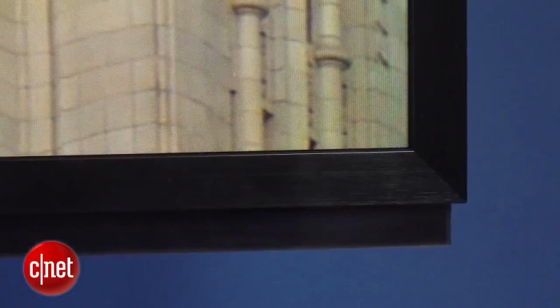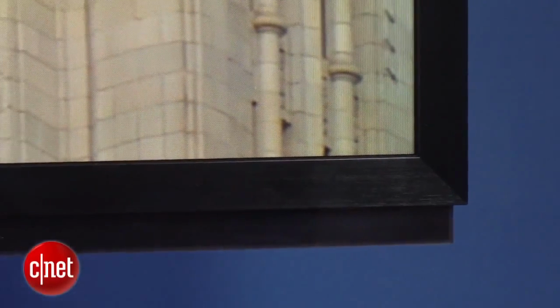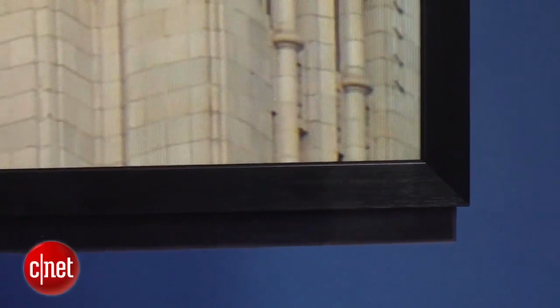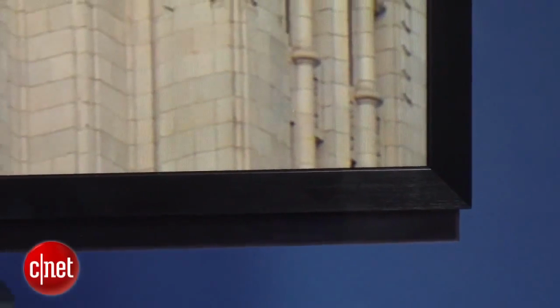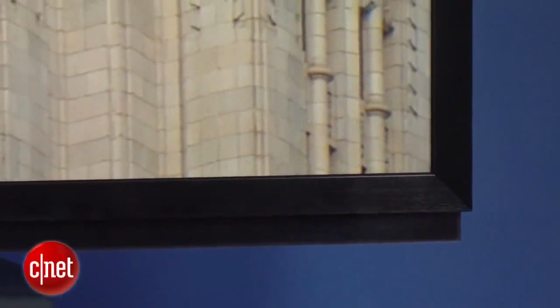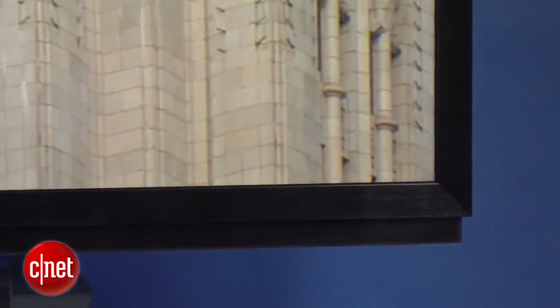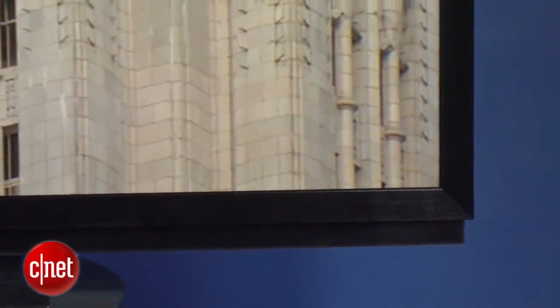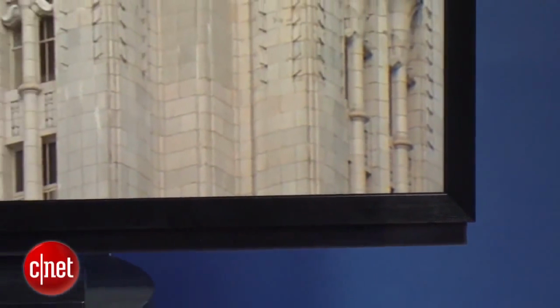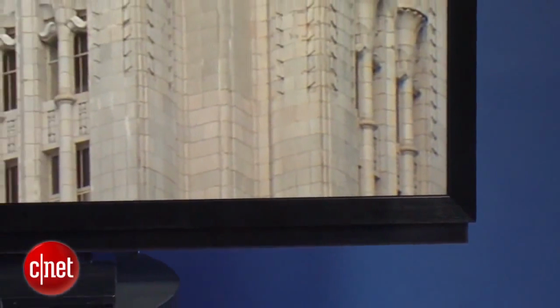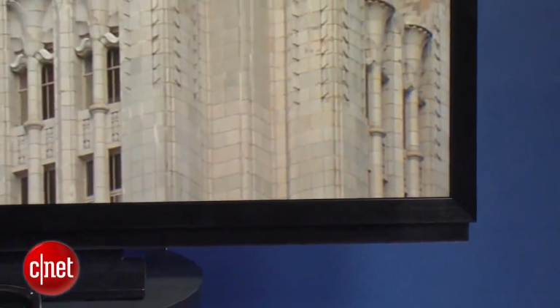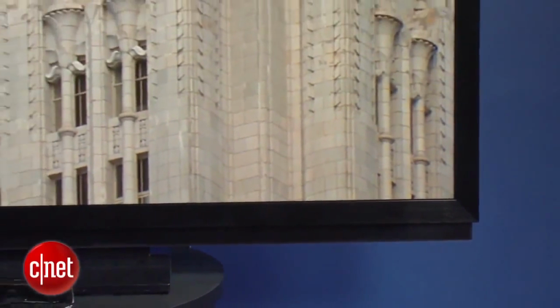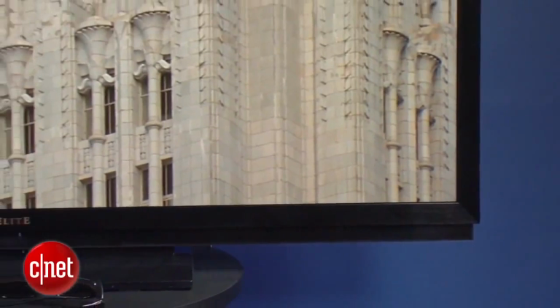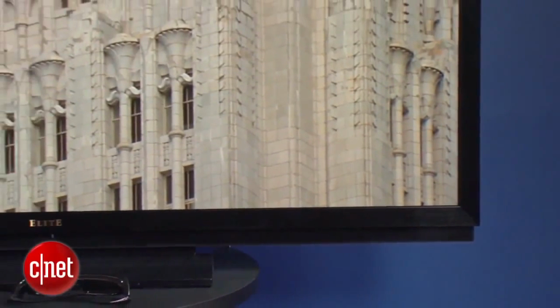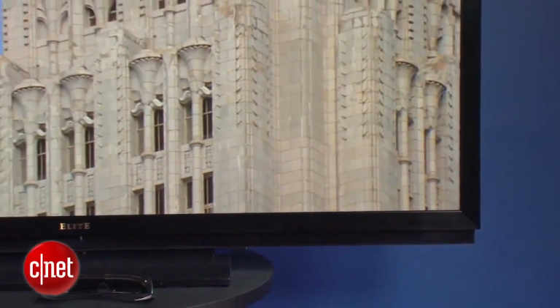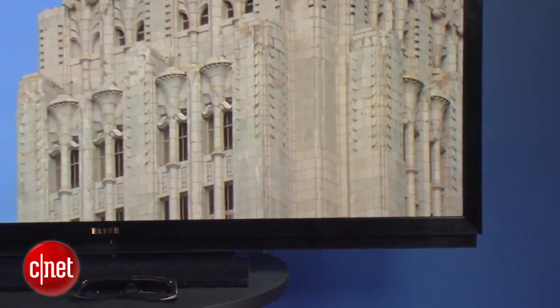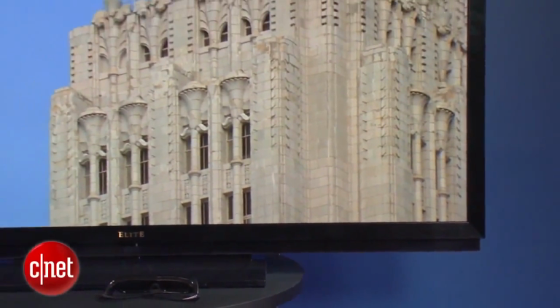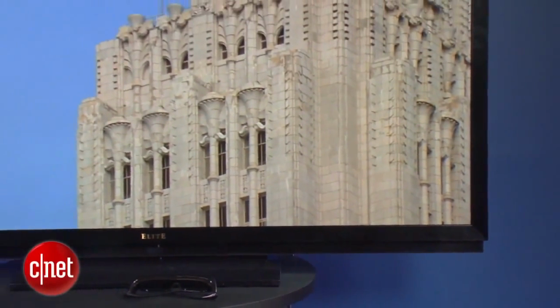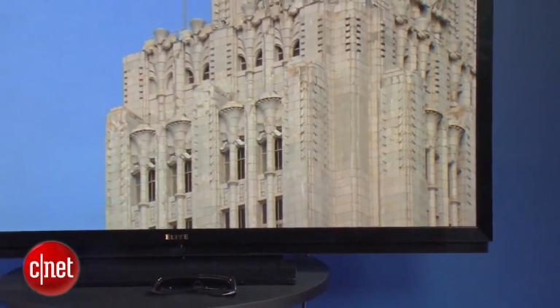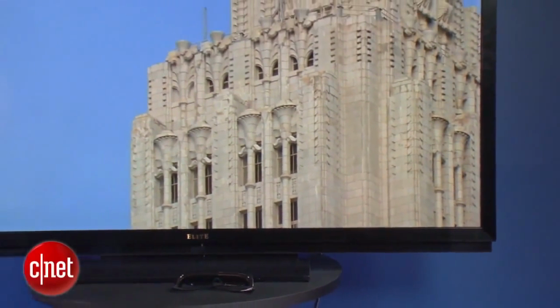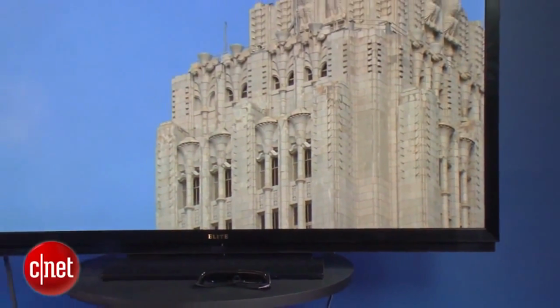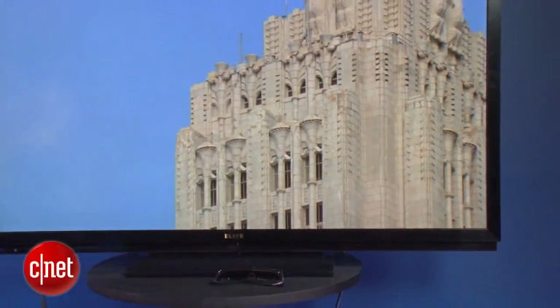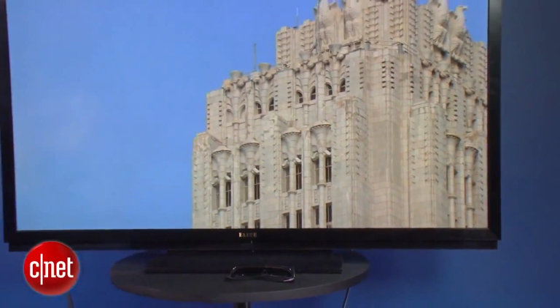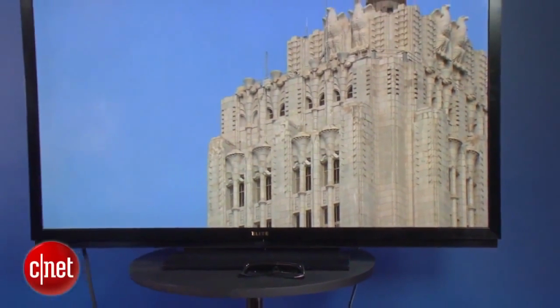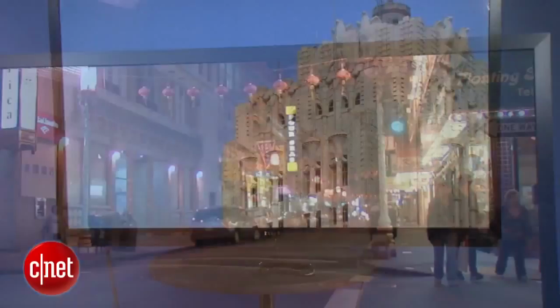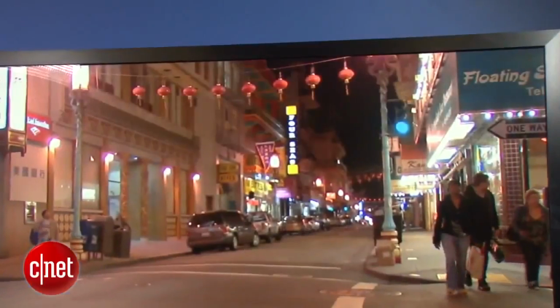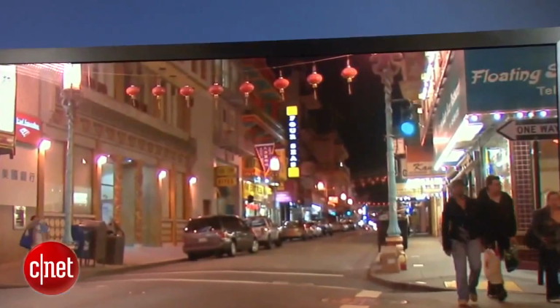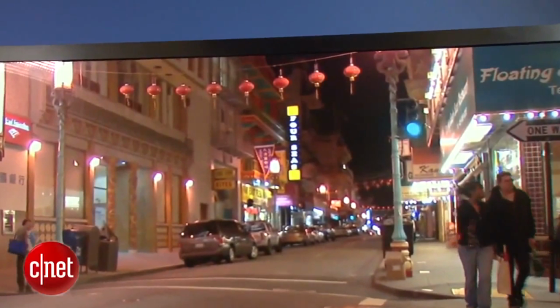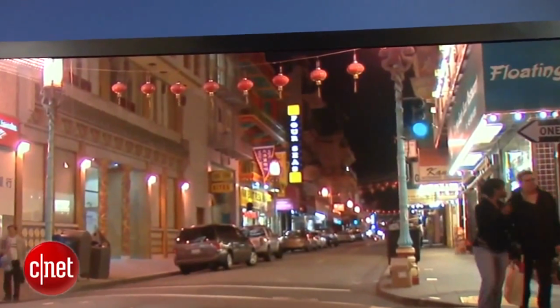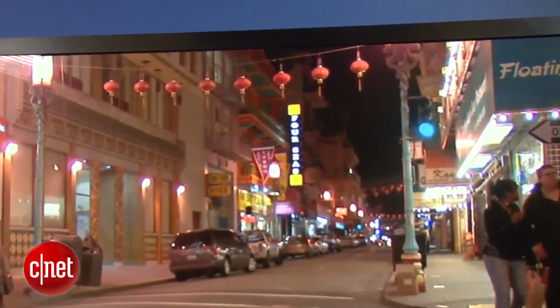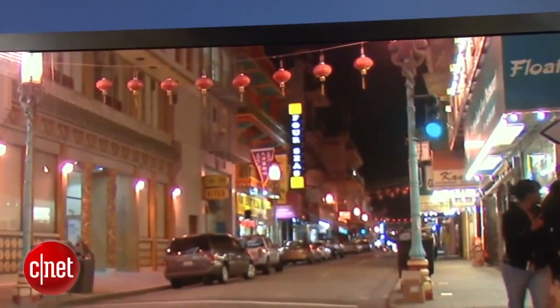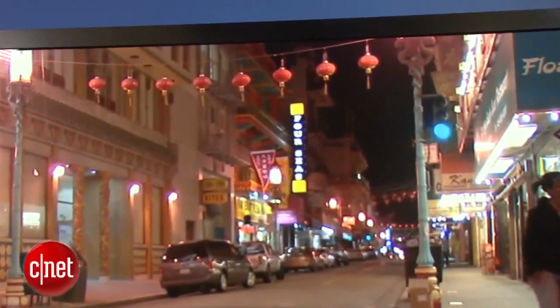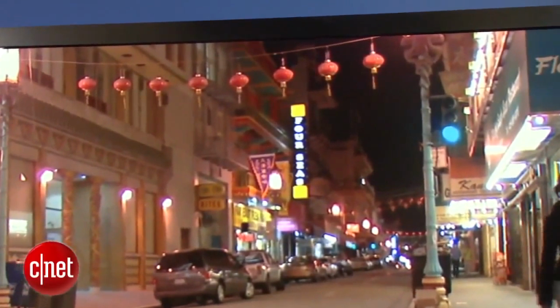We appreciate the excellent screen uniformity on this TV, as well as the solid video processing. Color wasn't quite as accurate as some of the flagship TVs we've seen, although it was still extremely good and not inaccurate enough to spoil our excellent overall impressions.